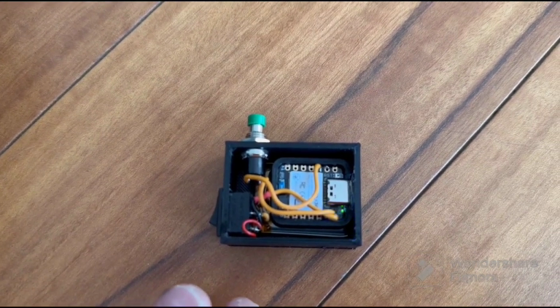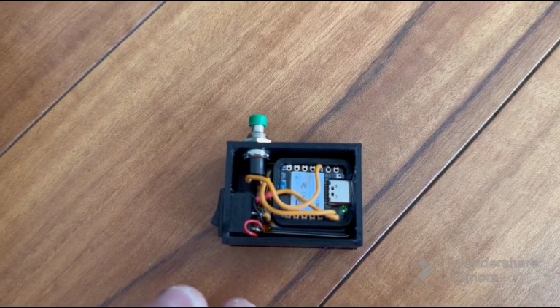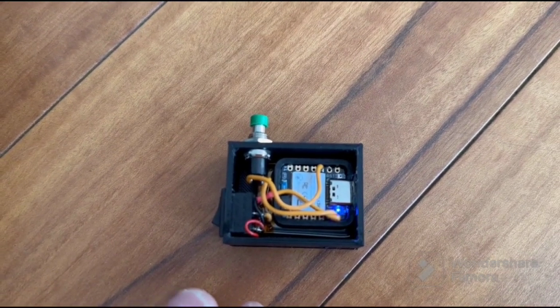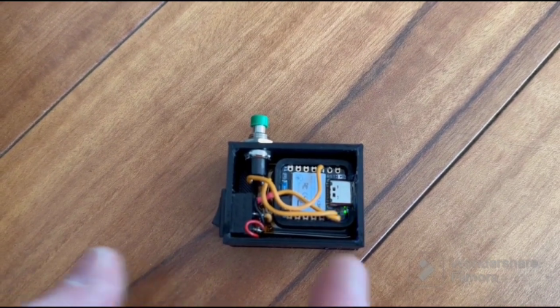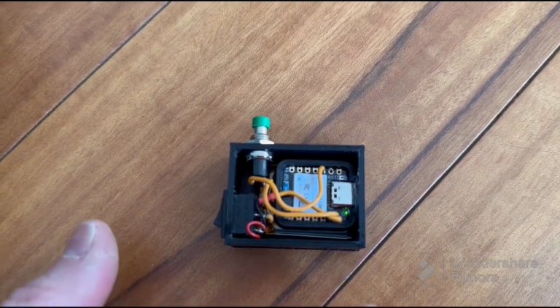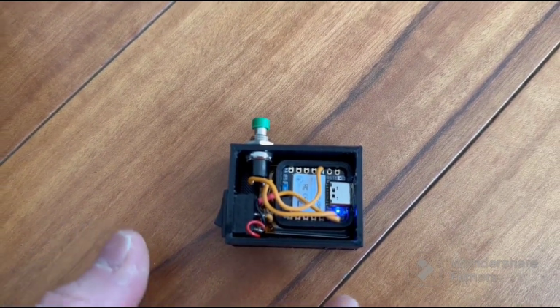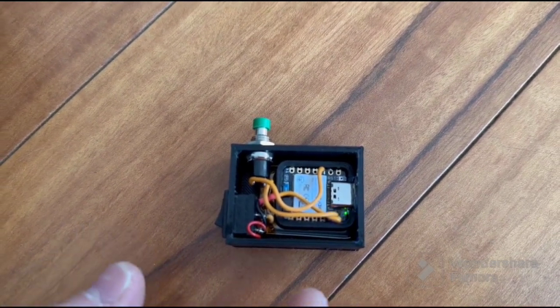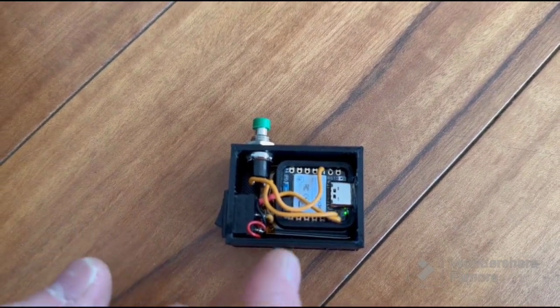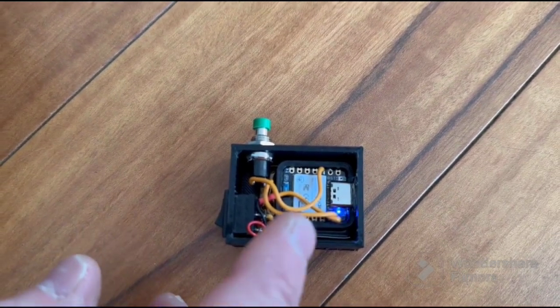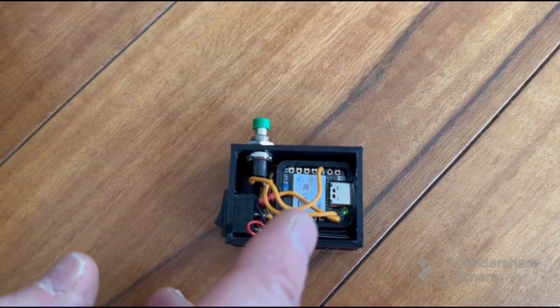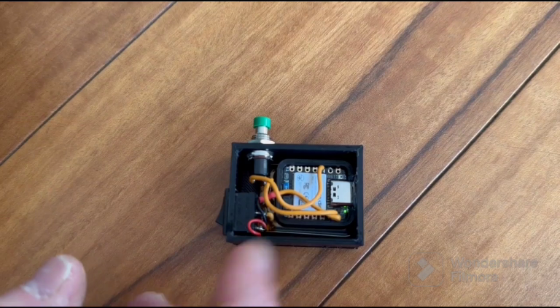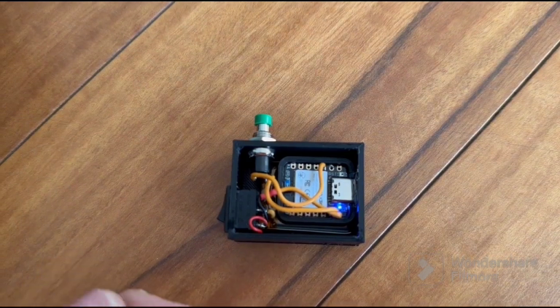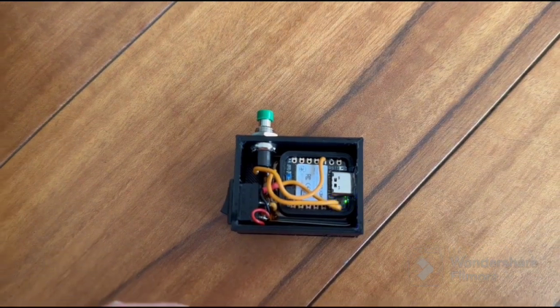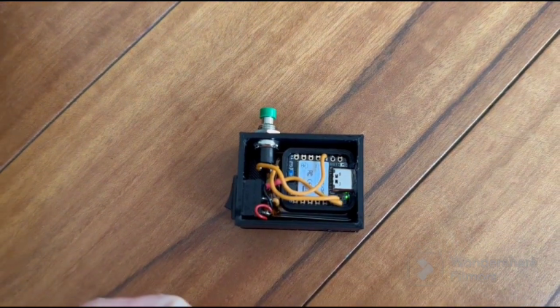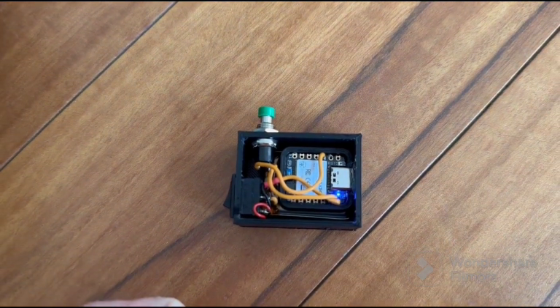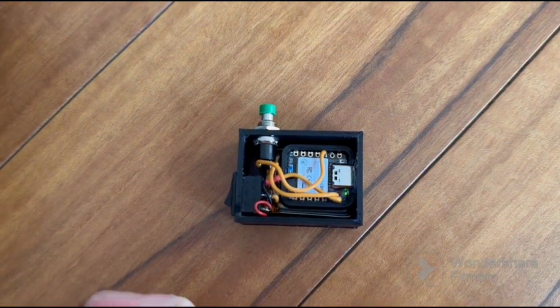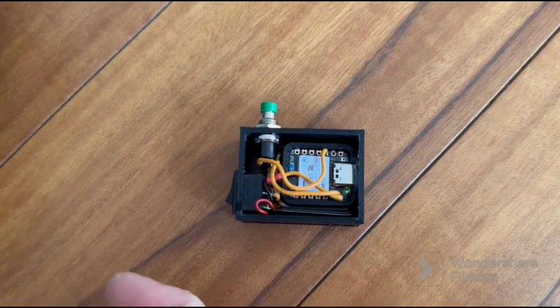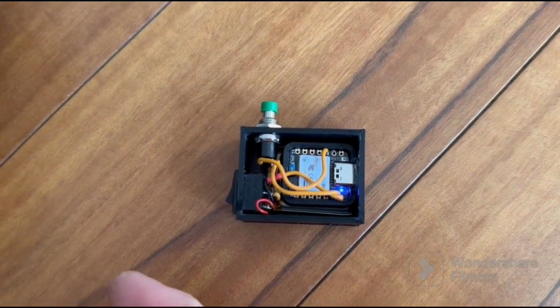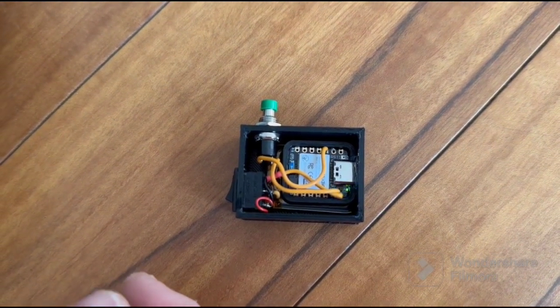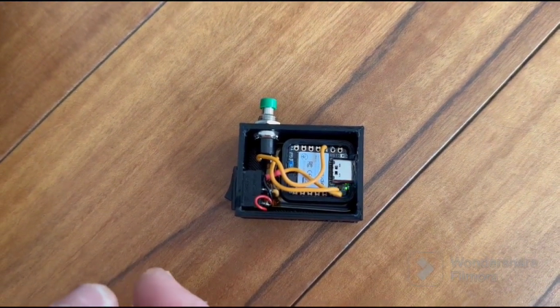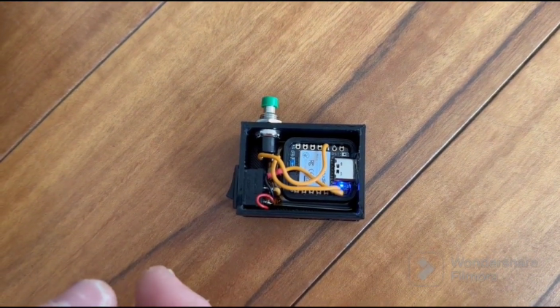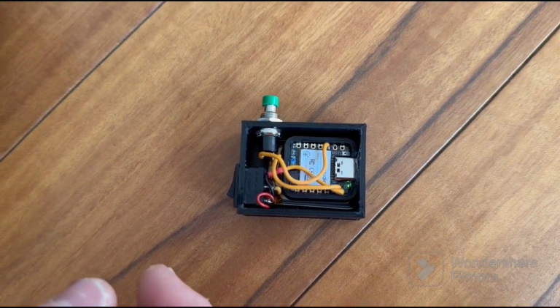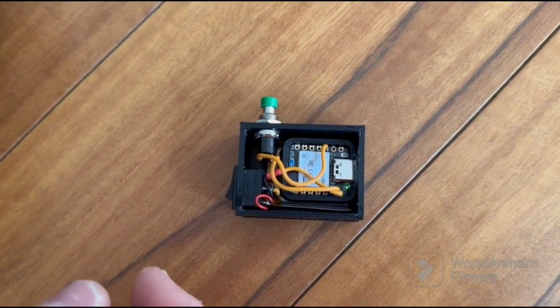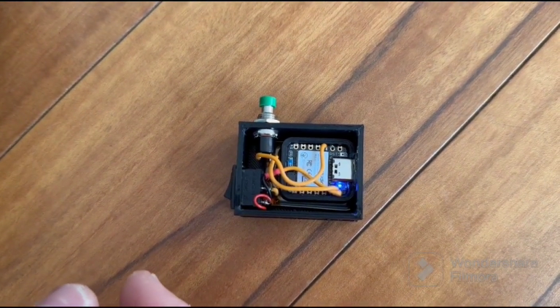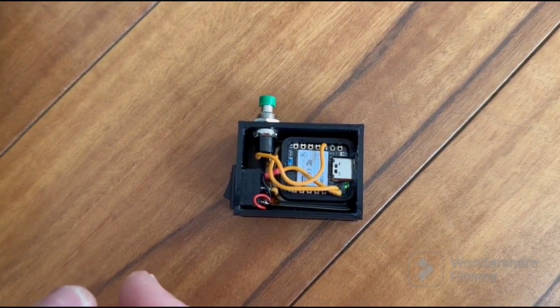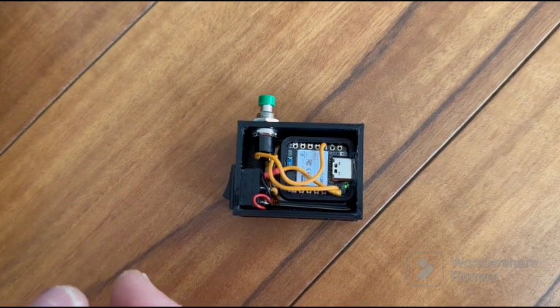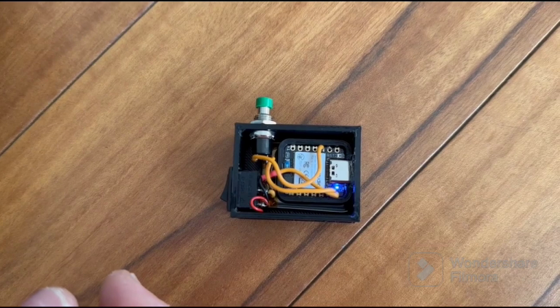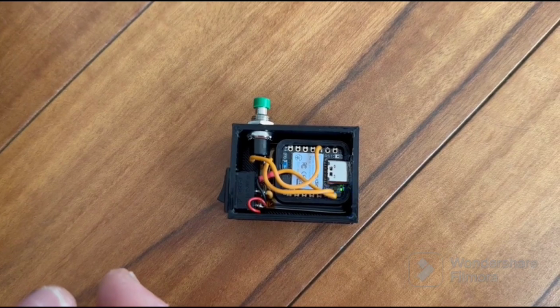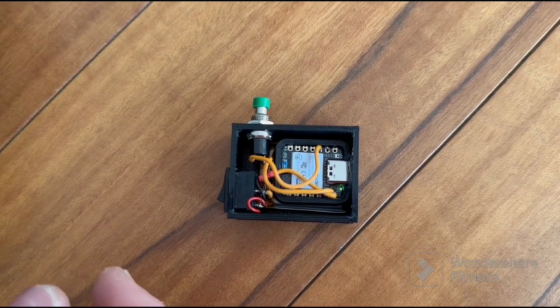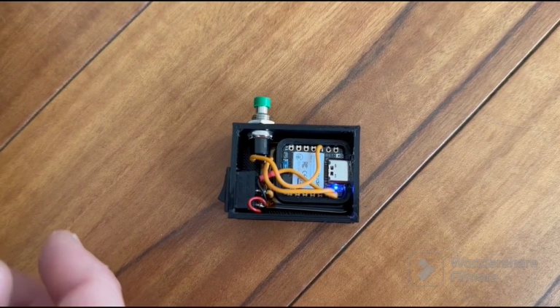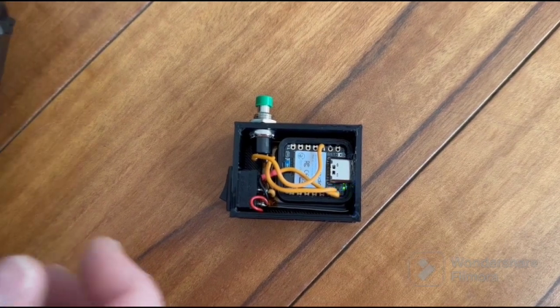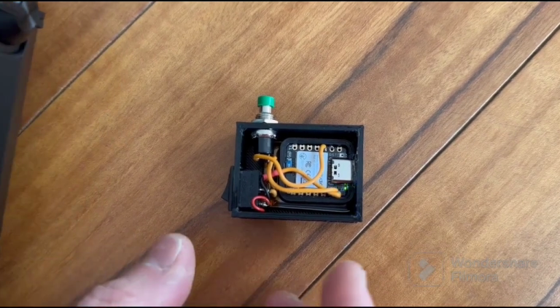And now it ends. You see blue light blinking — that means that the board is ready to connect to our transmitter.